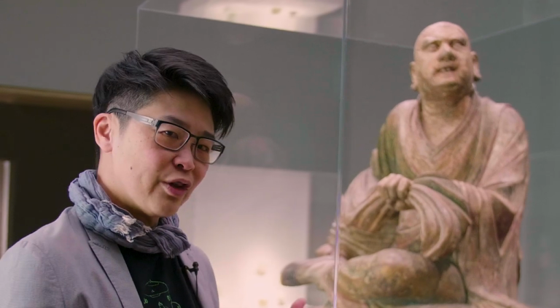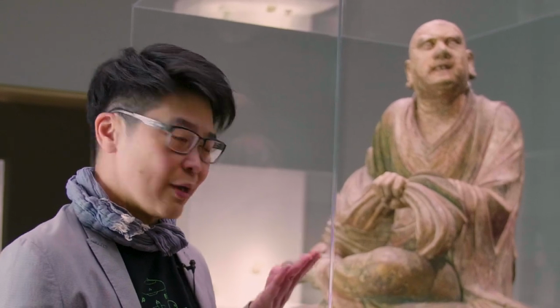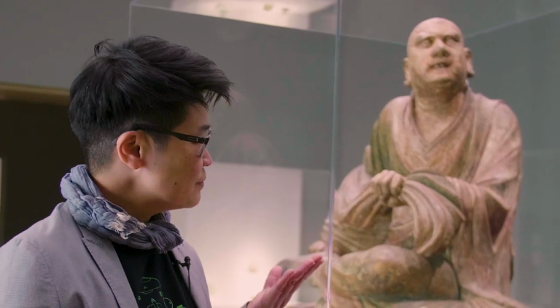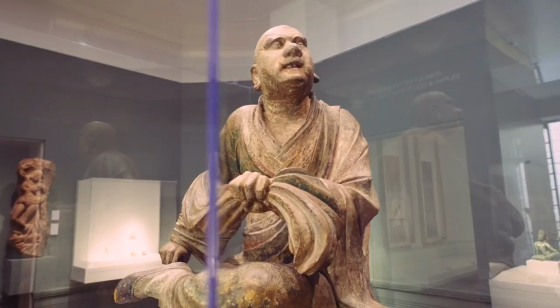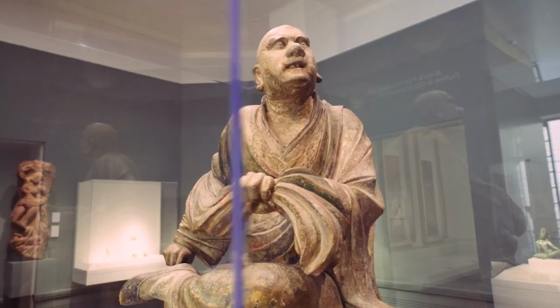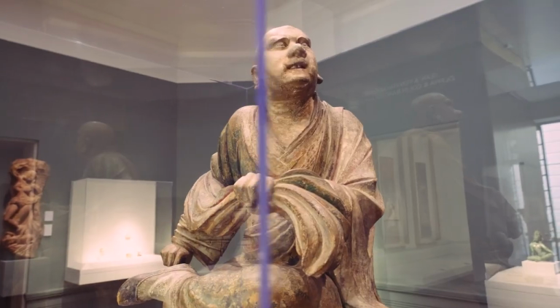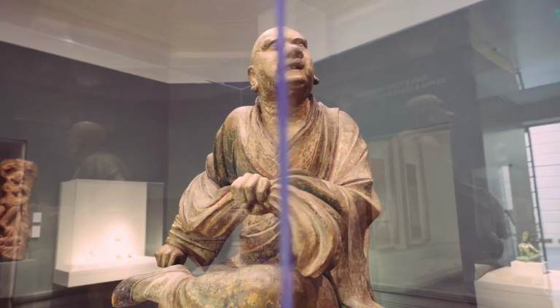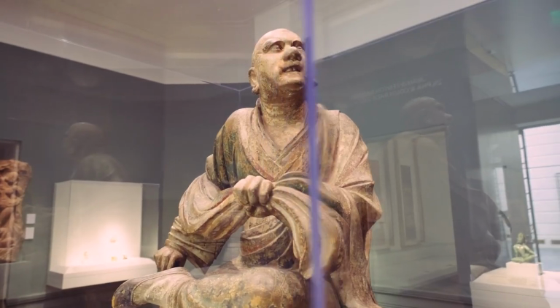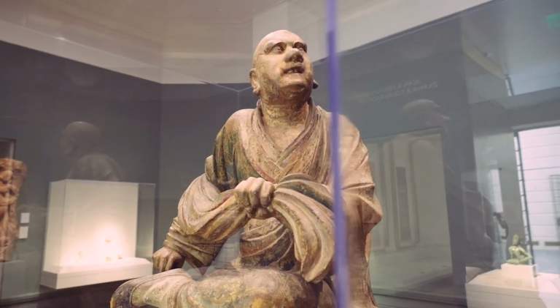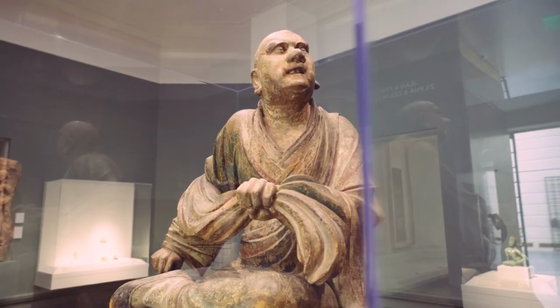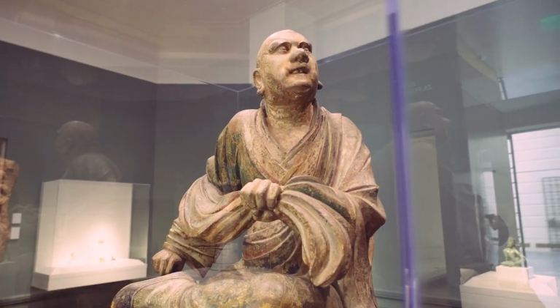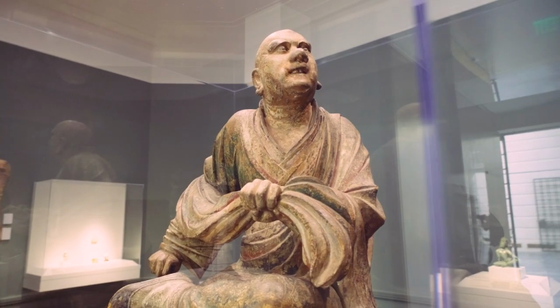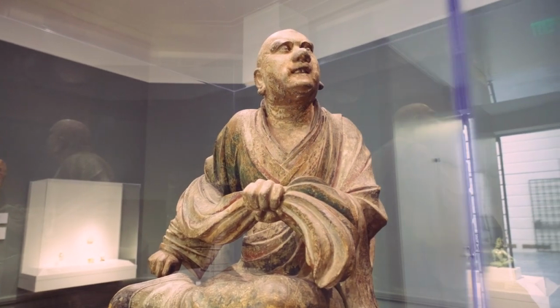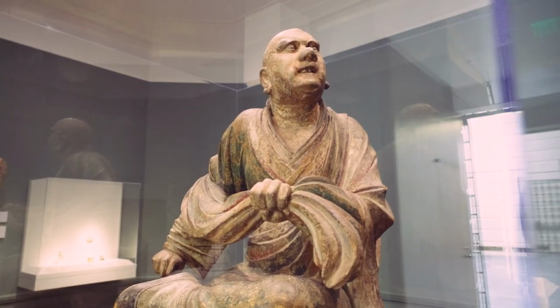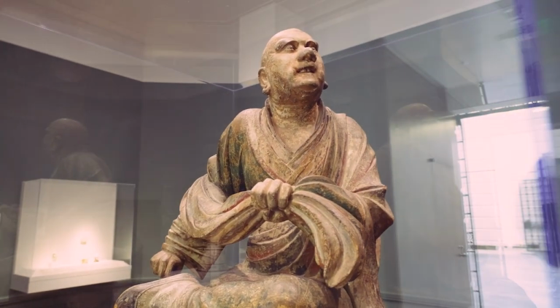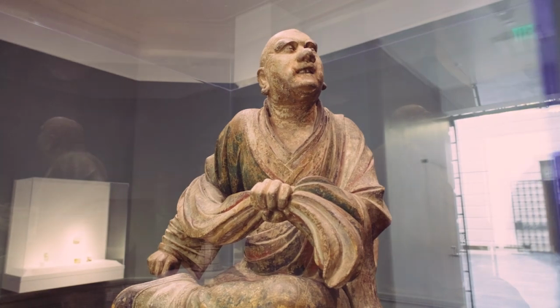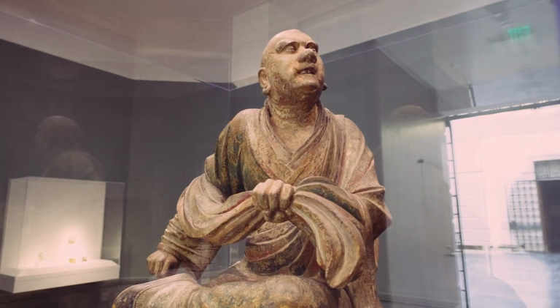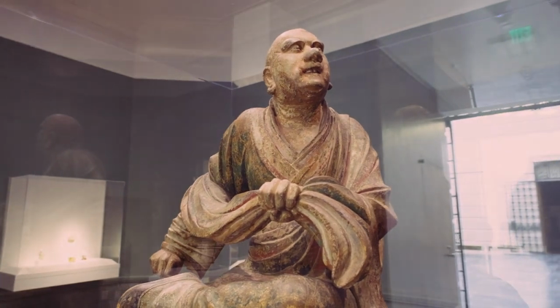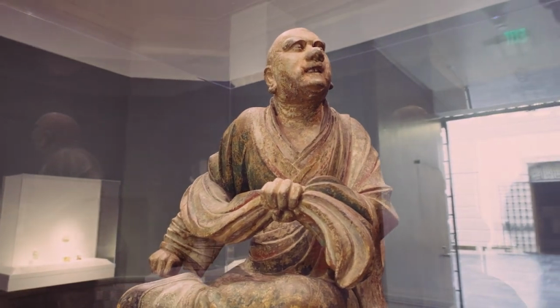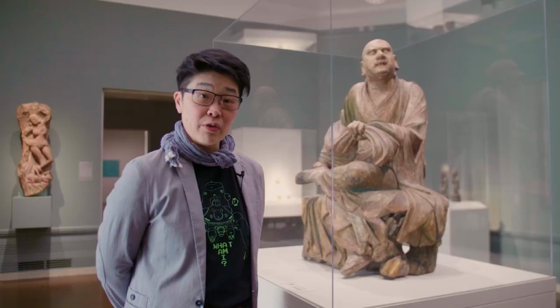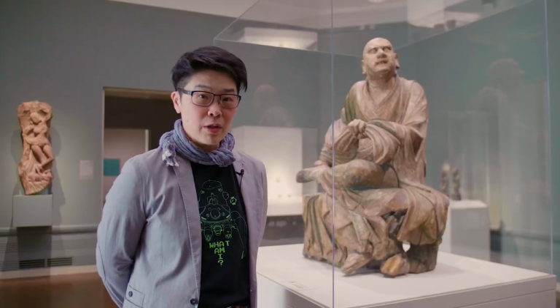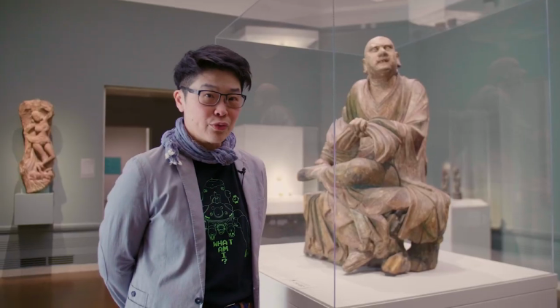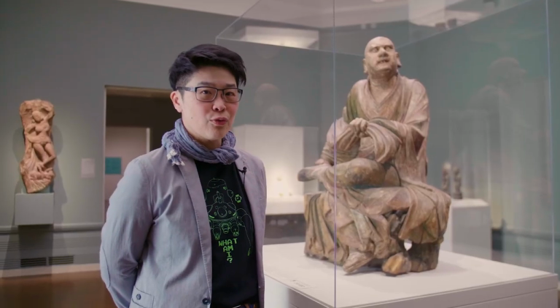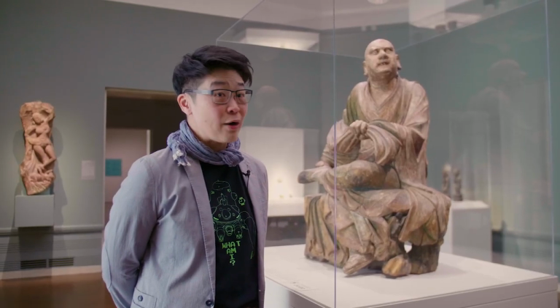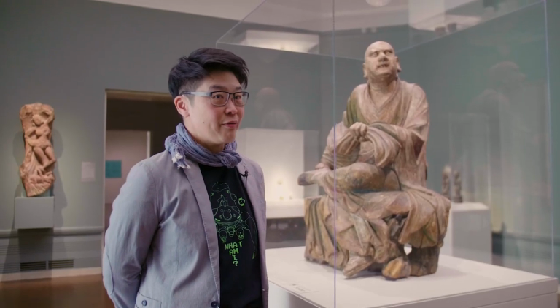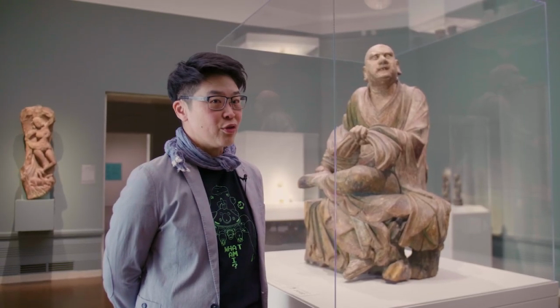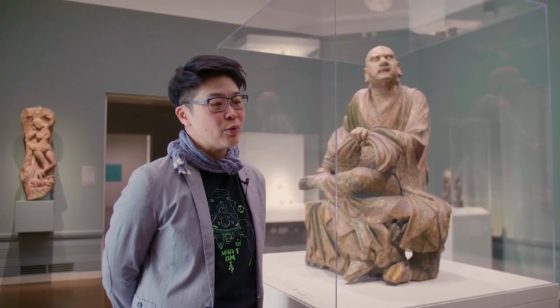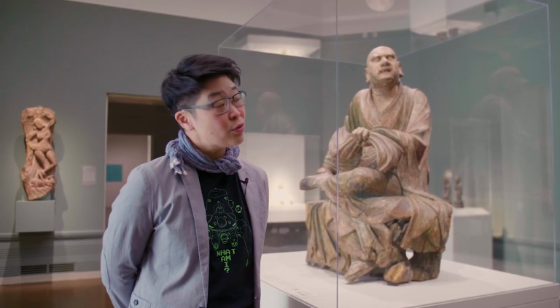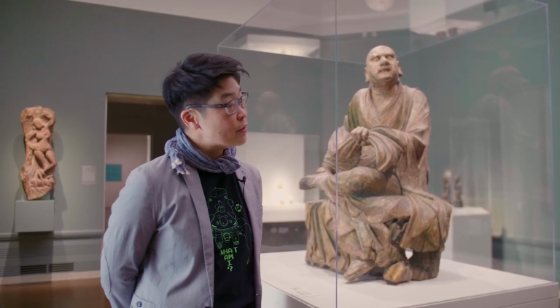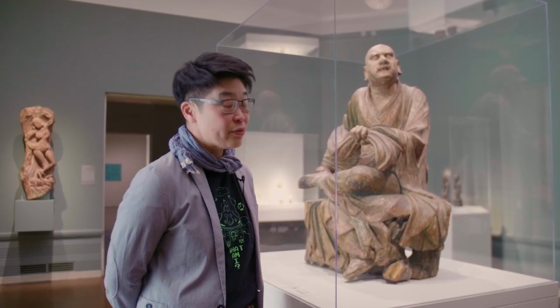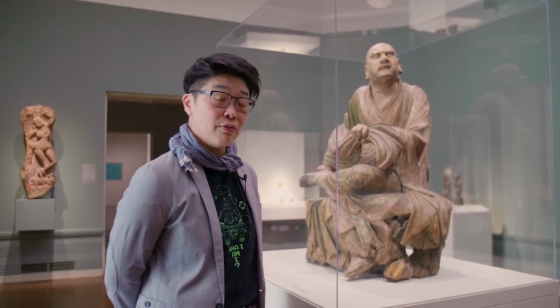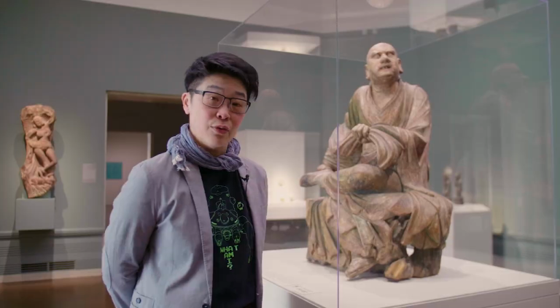Check this out. This work of art used to be known as the monk on the verge of enlightenment. But when the museum closed for our renovation, we took this off of view.